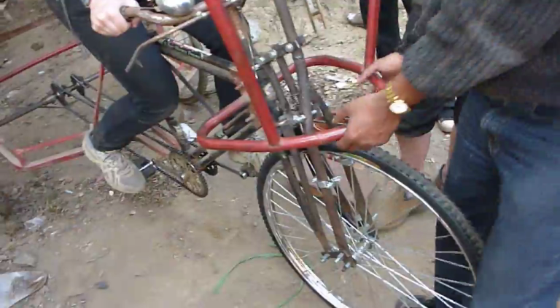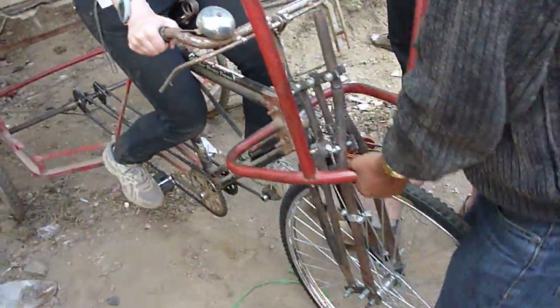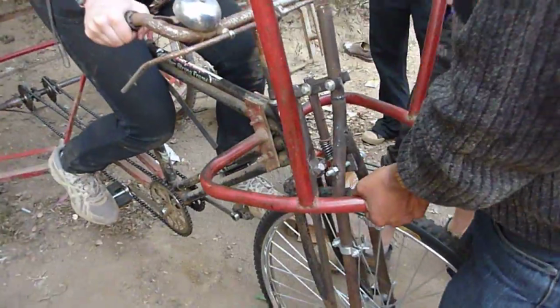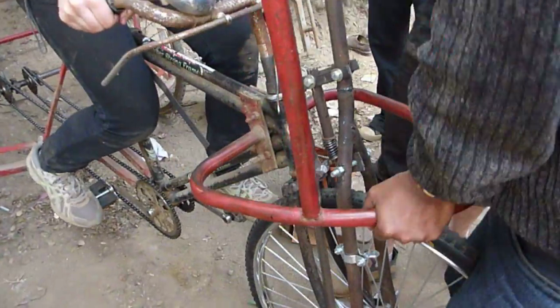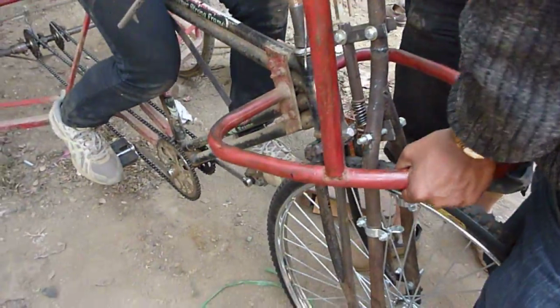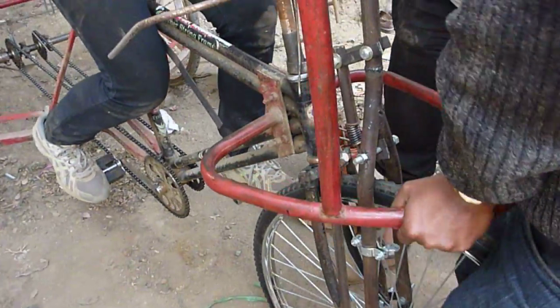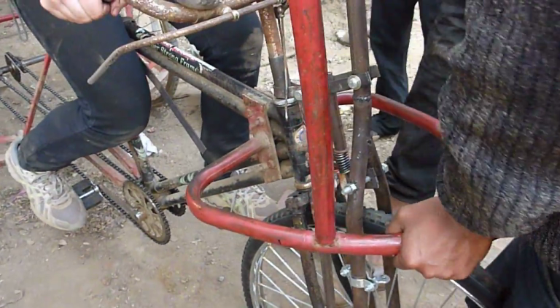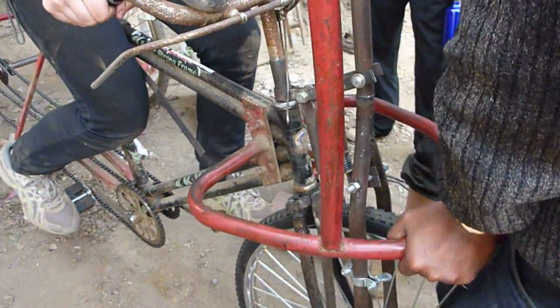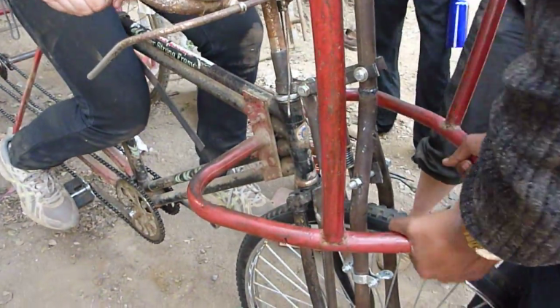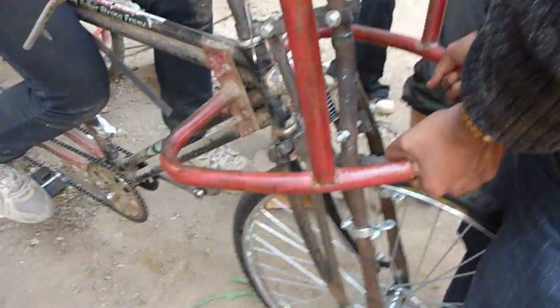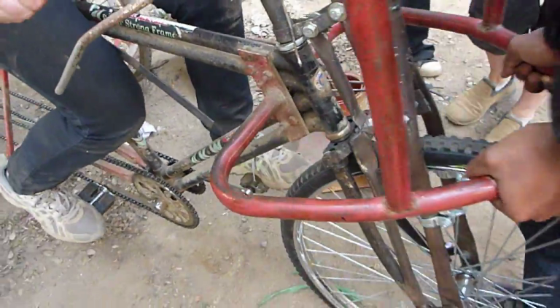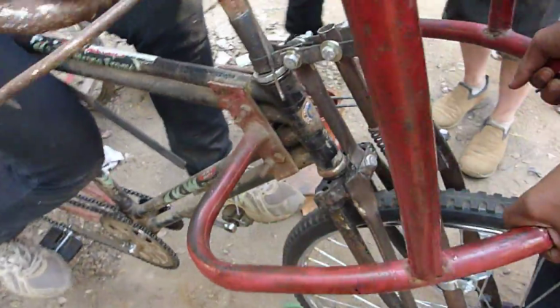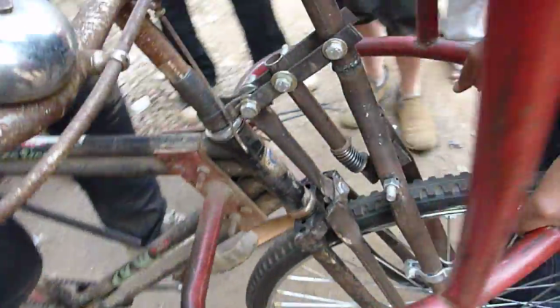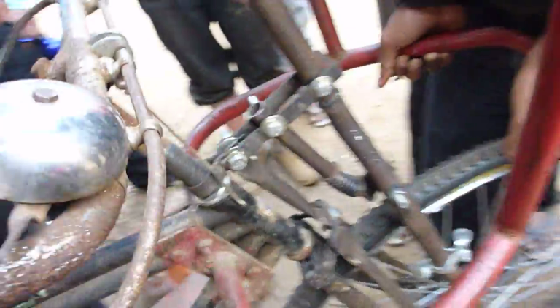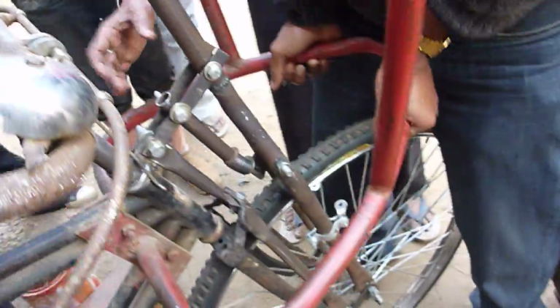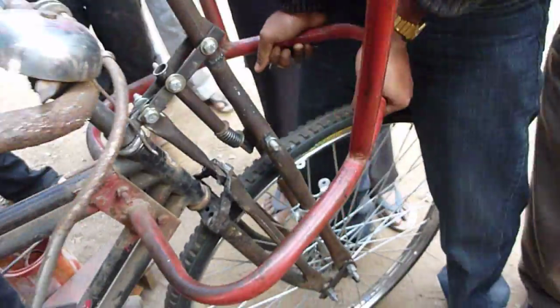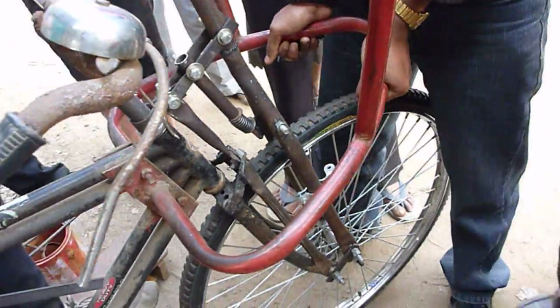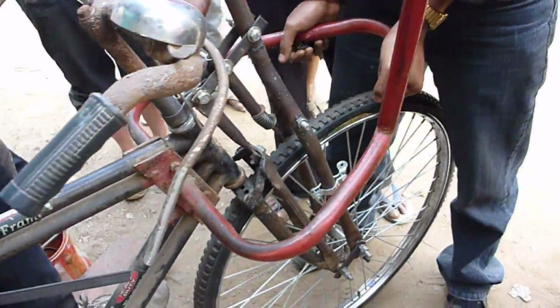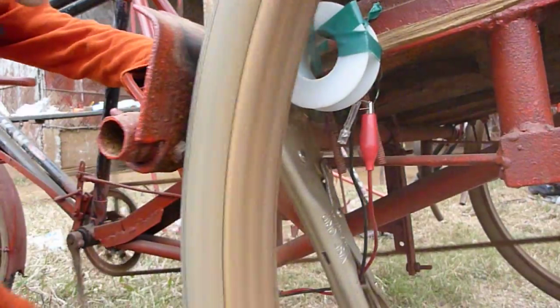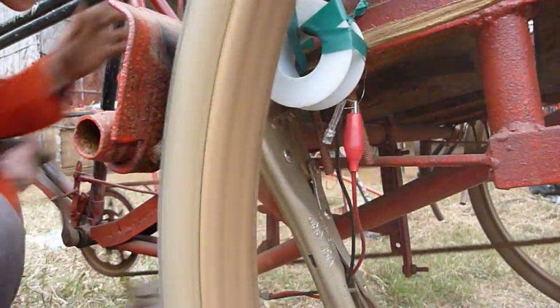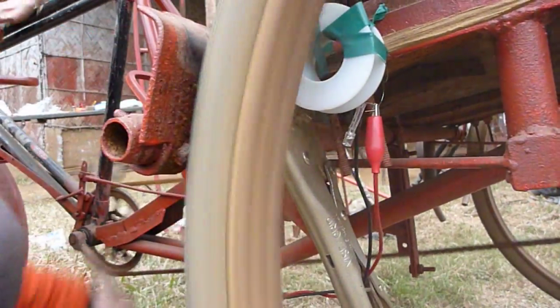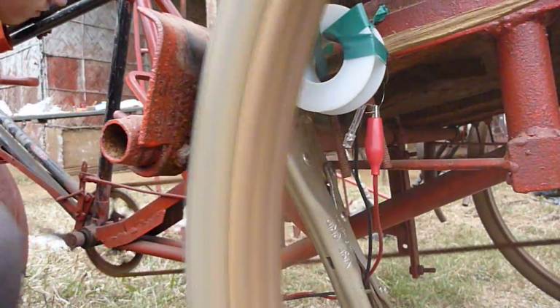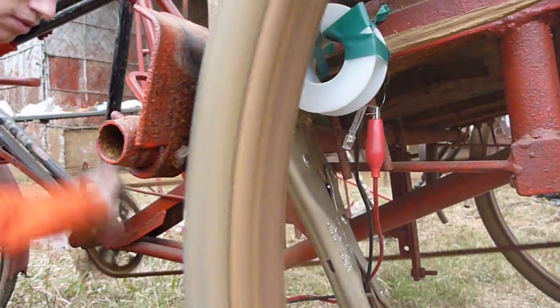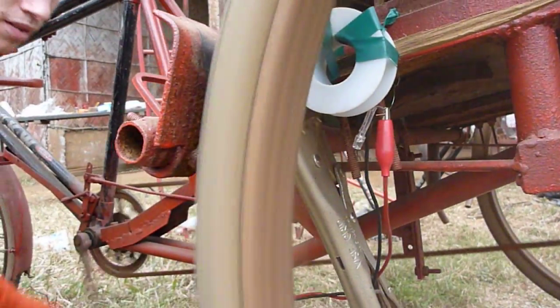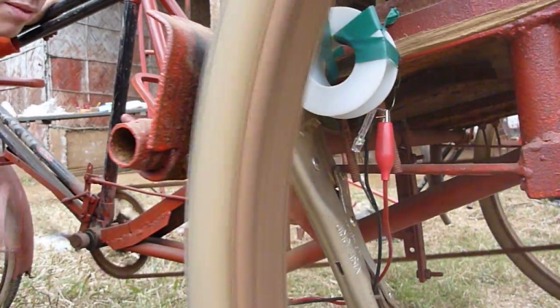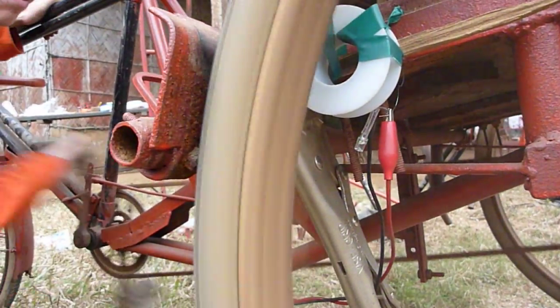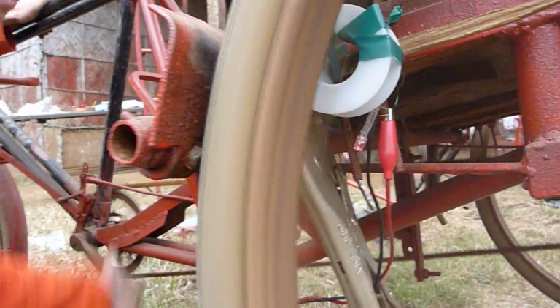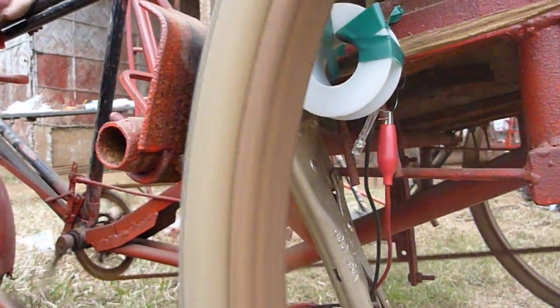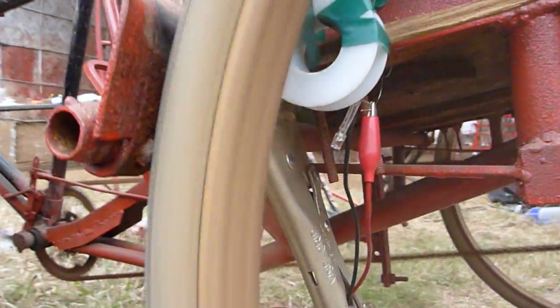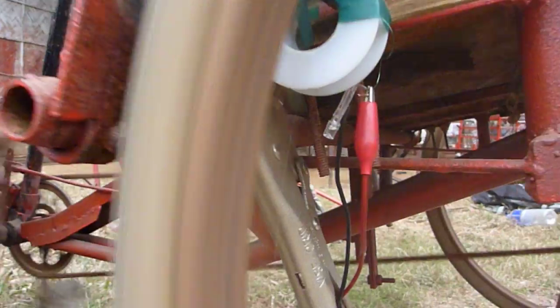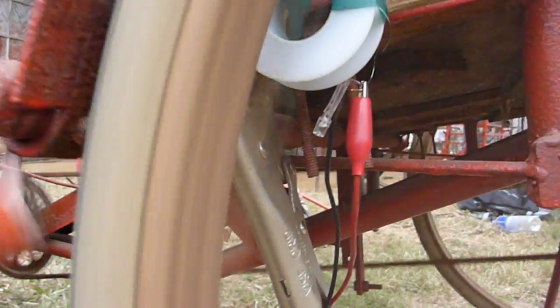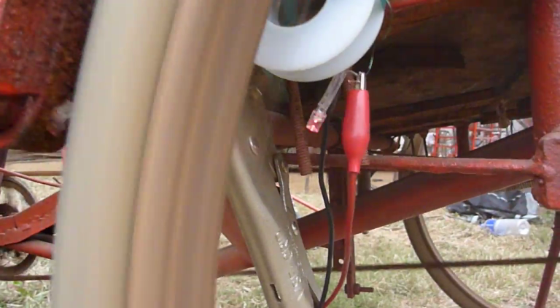Rickshaws navigate difficult terrain, so we're also developing a suspension linkage to make driving easier and more comfortable. Another current project is a pedal-powered lighting system to let cars see rickshaws and rickshaws see the road at night.